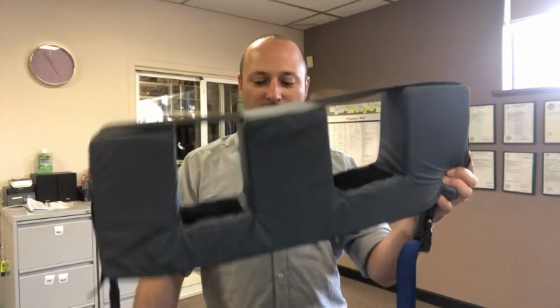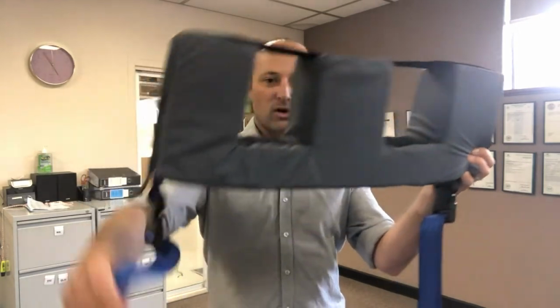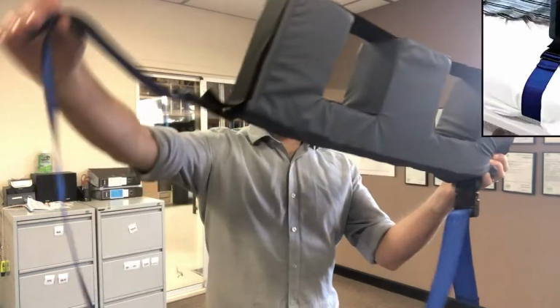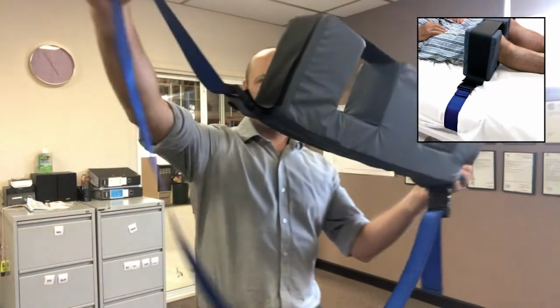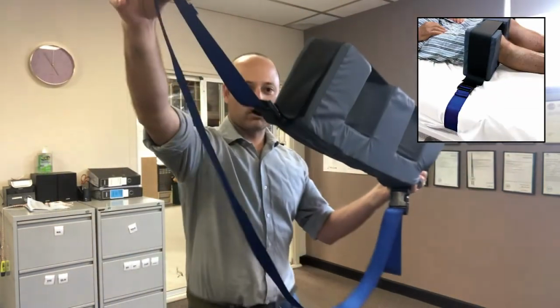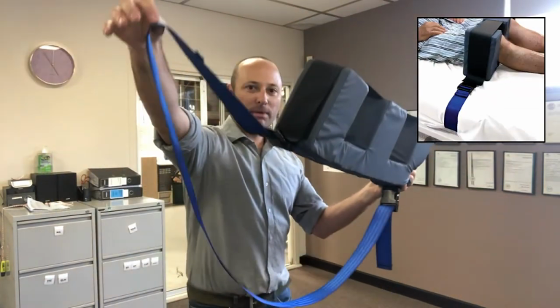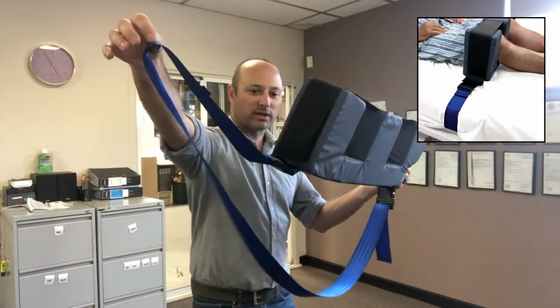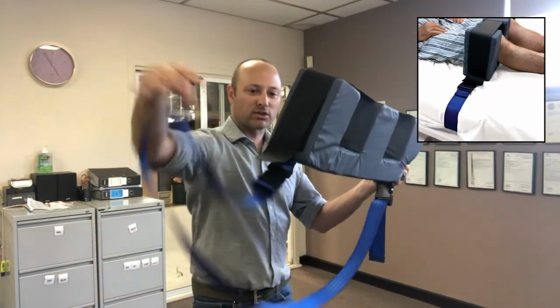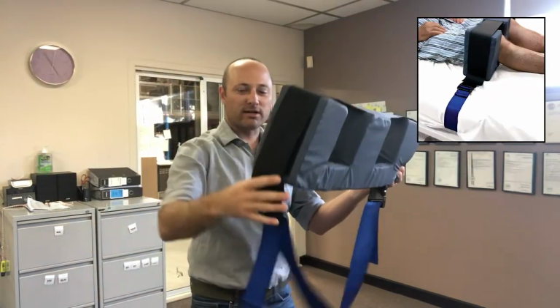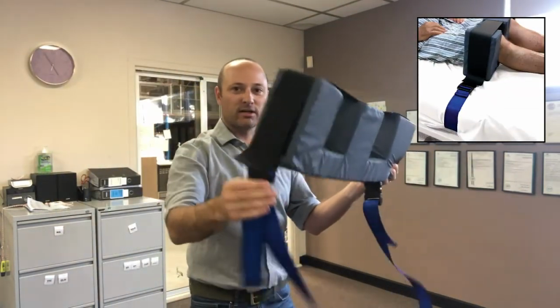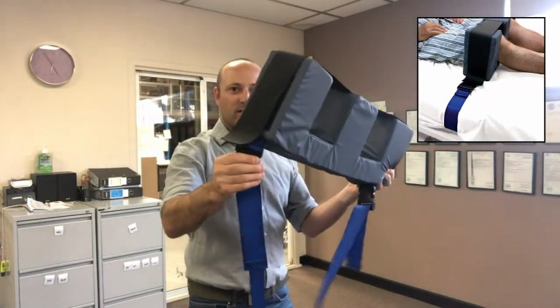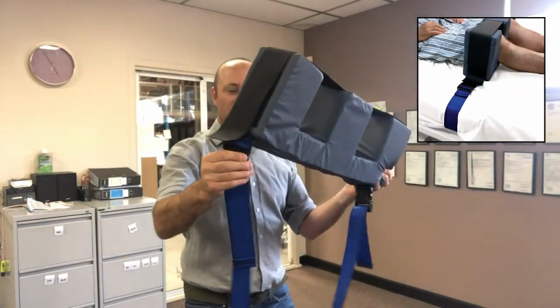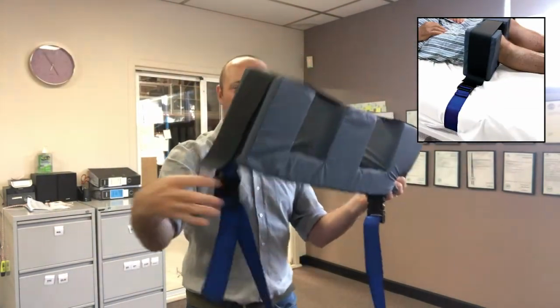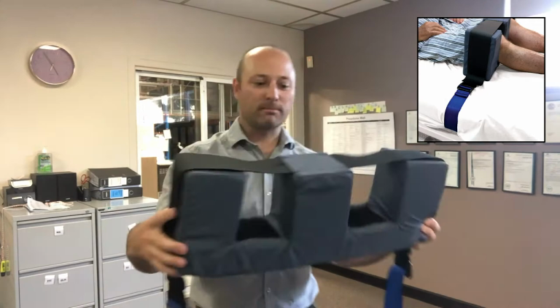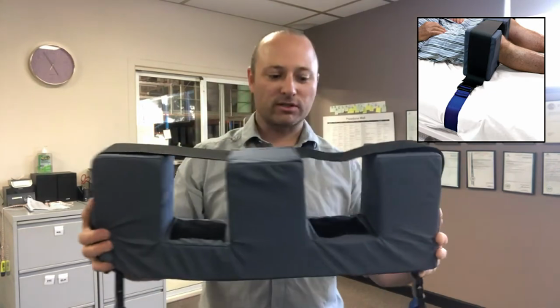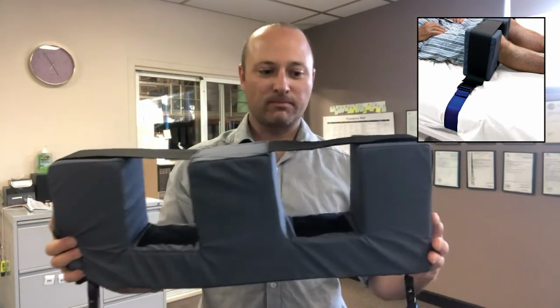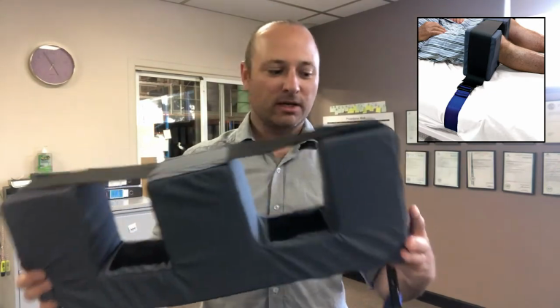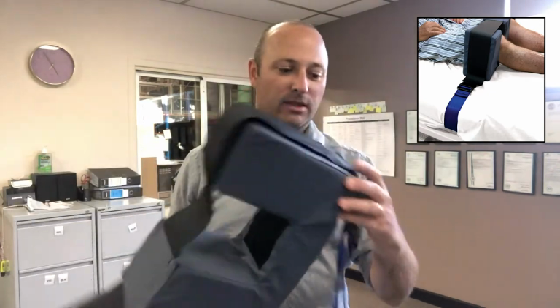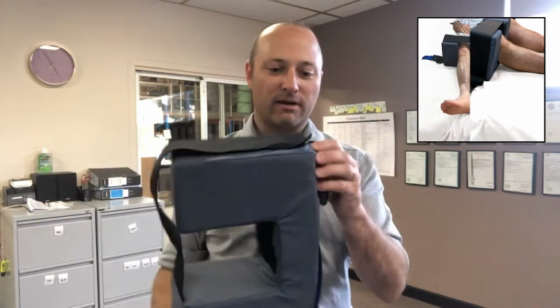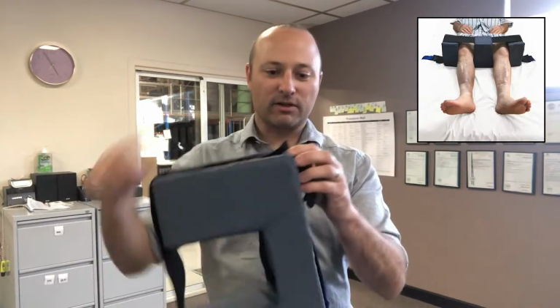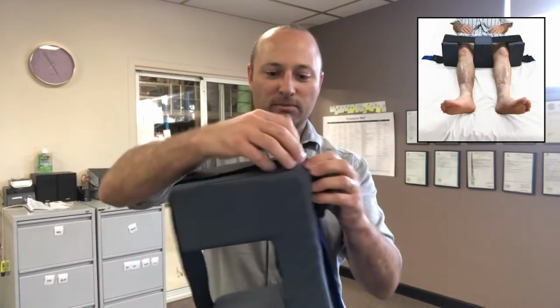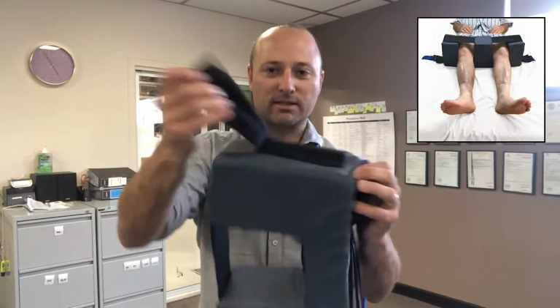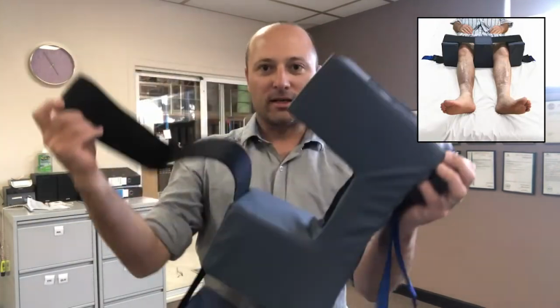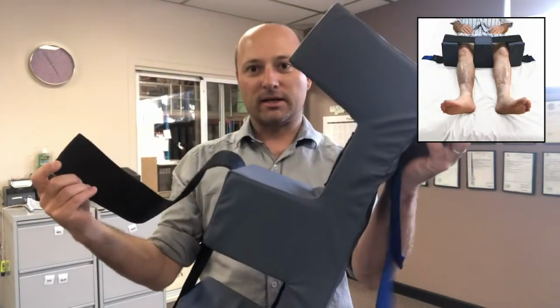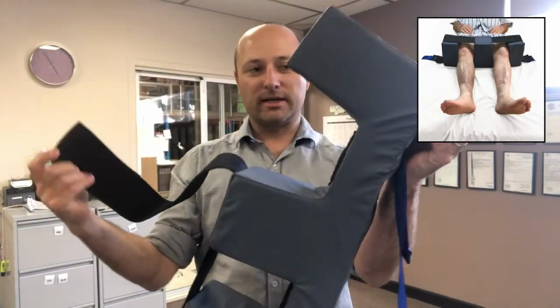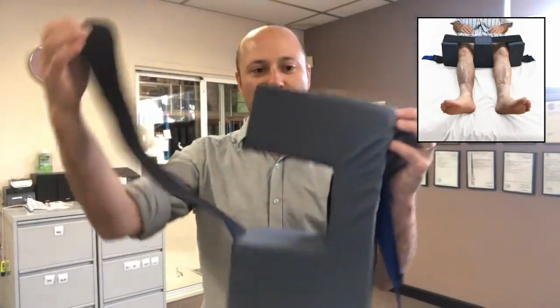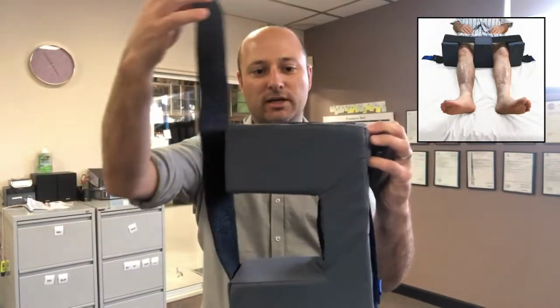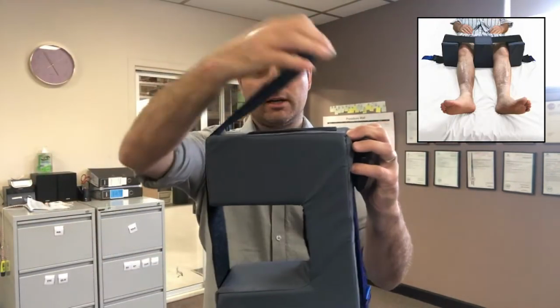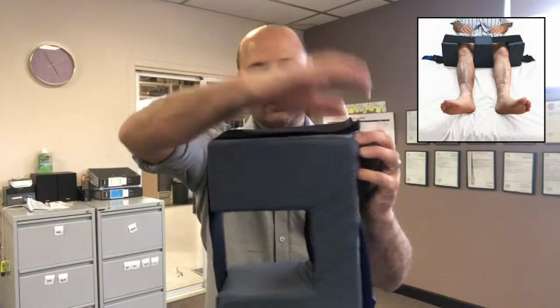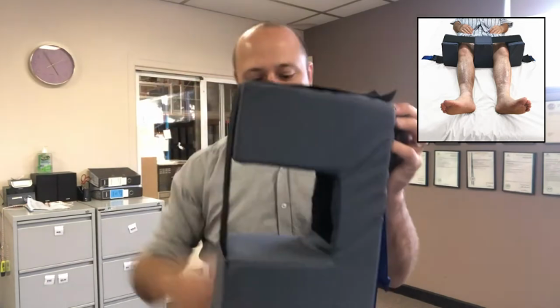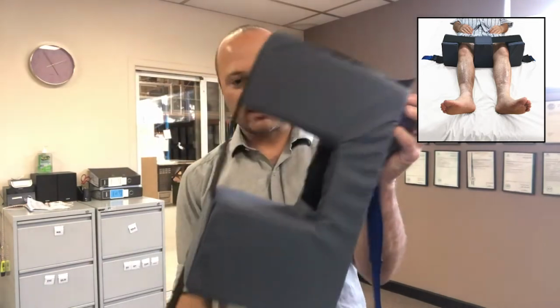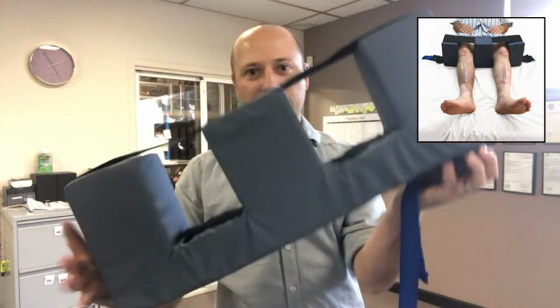There's a long strap with buckles on each side to attach it to the mattress. There are velcro parts here to hold the legs in place.